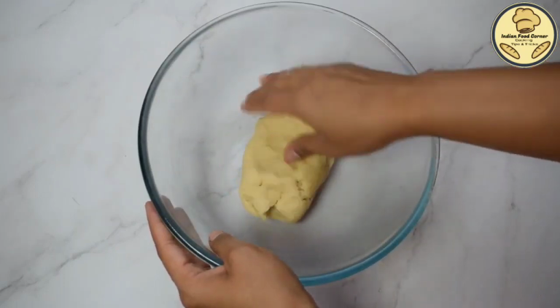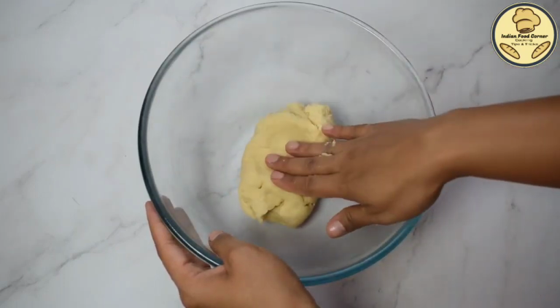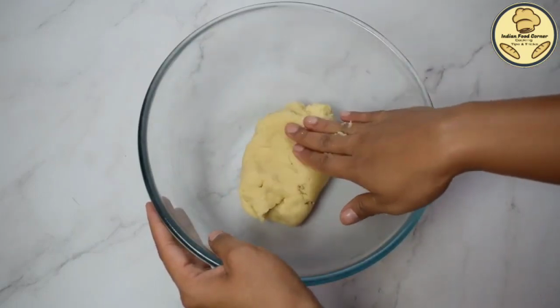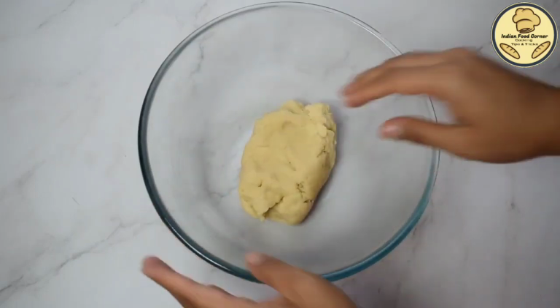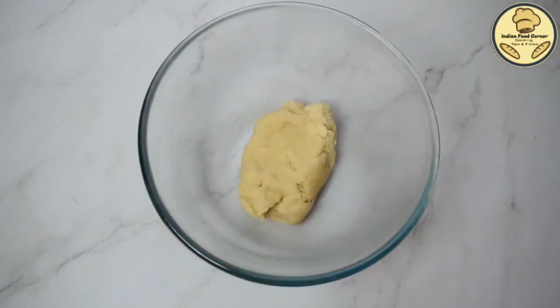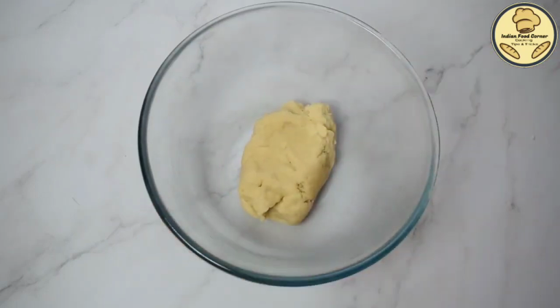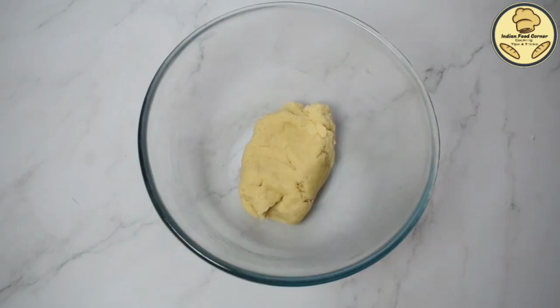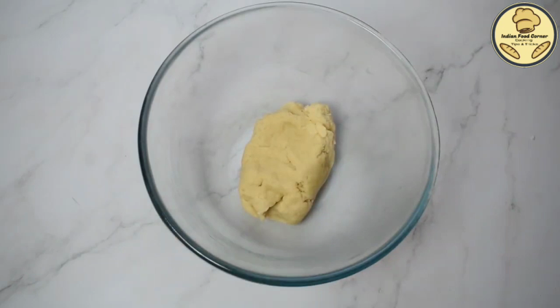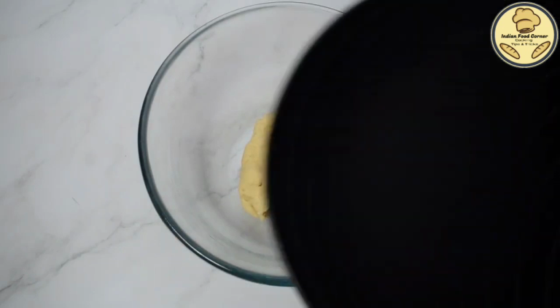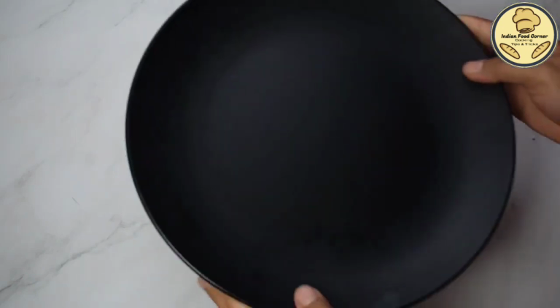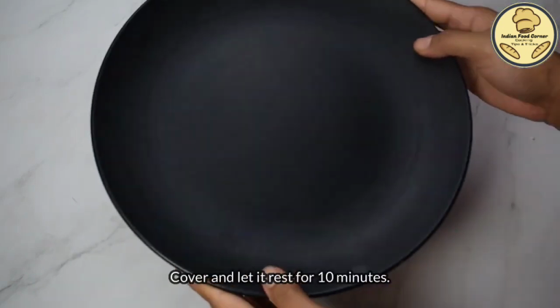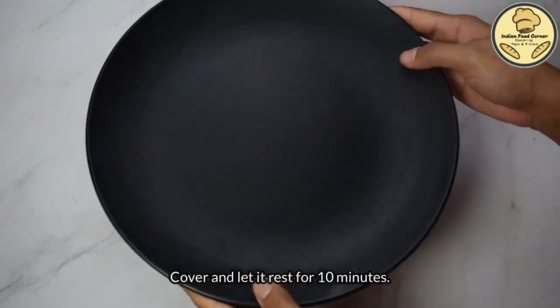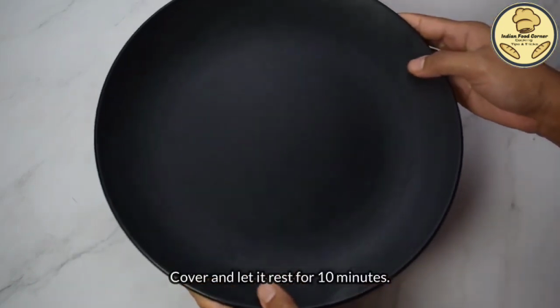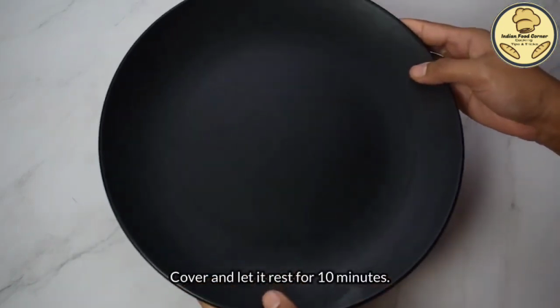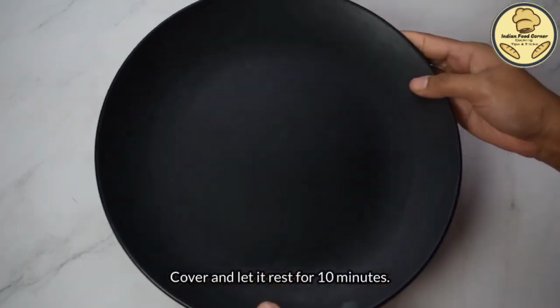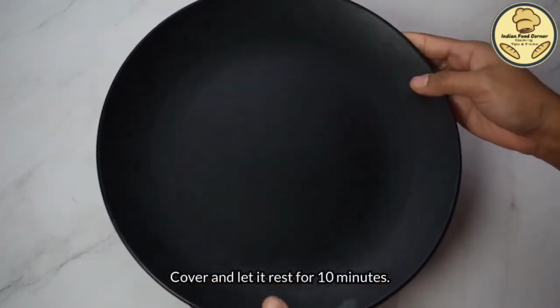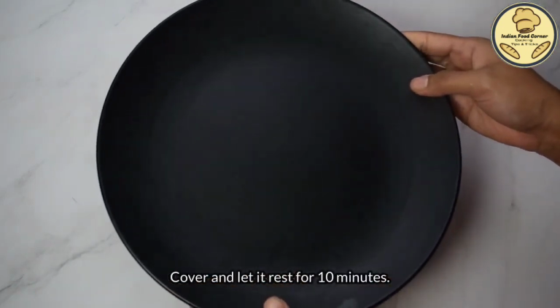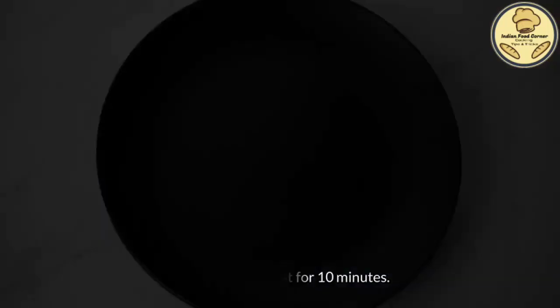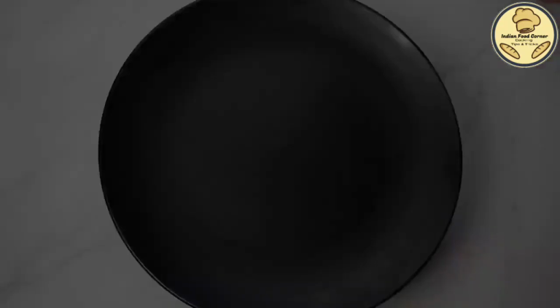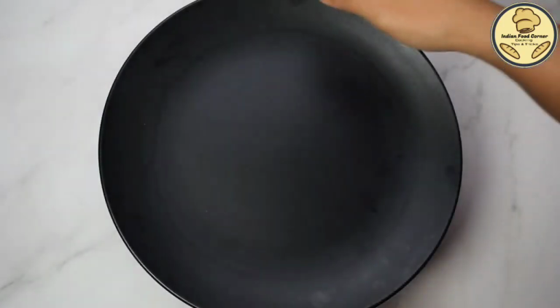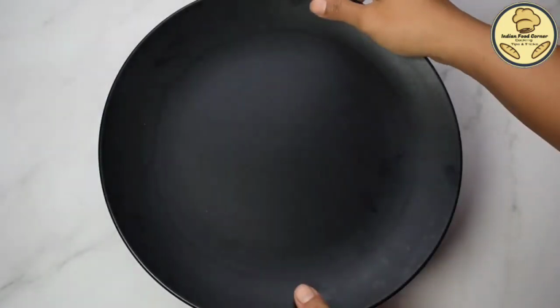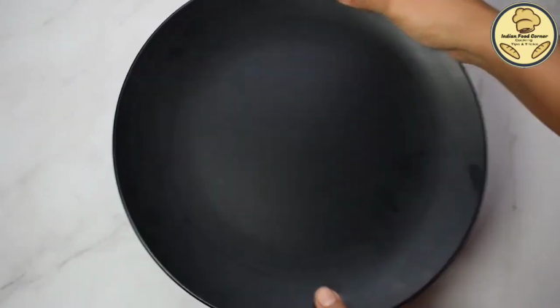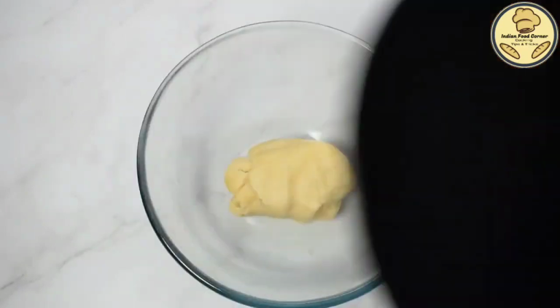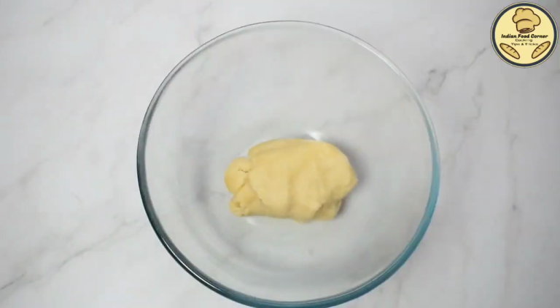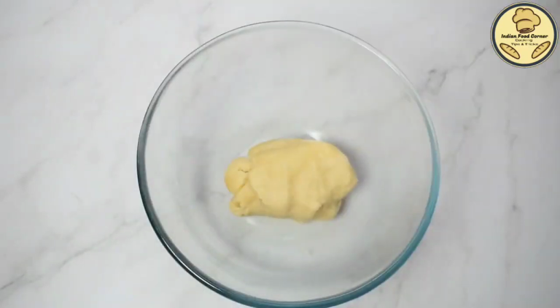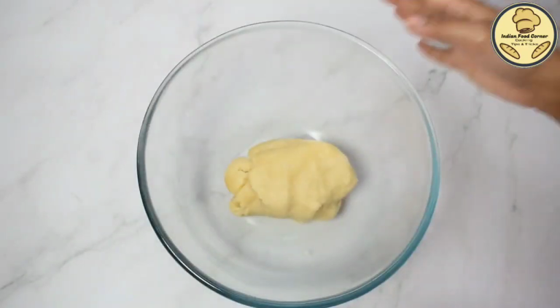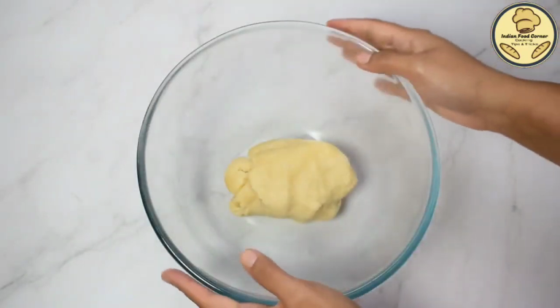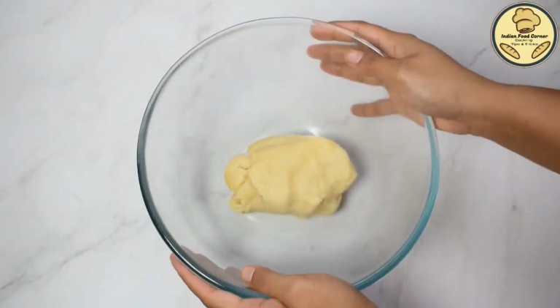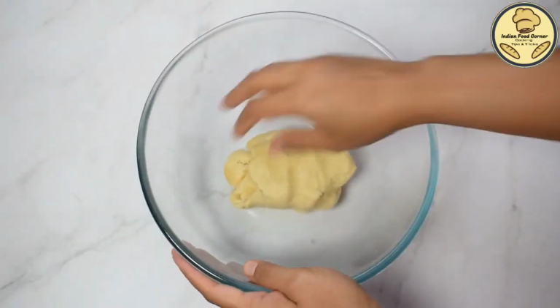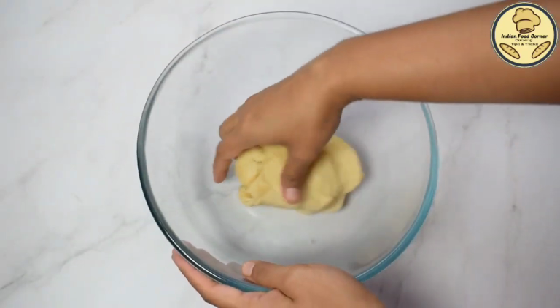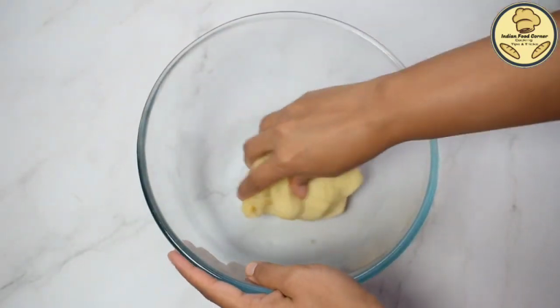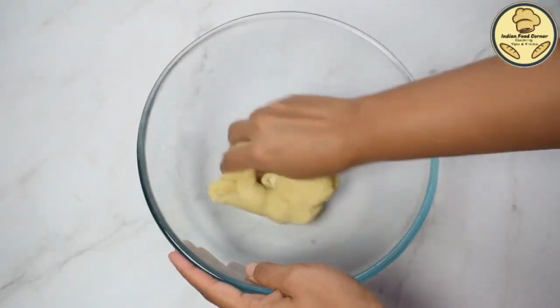We will add the flour to the dough and the dough will be soft — it will not be too soft after frying it. Now, we will let it rest for 10 minutes. After 10 minutes, the dough is set.